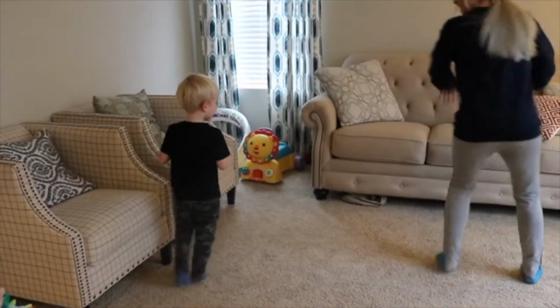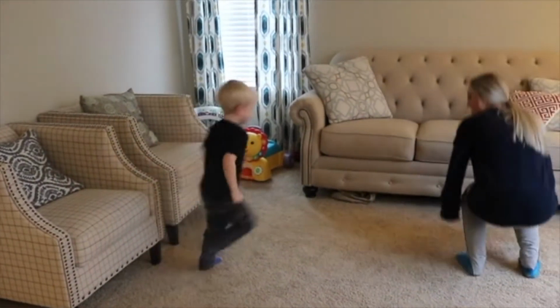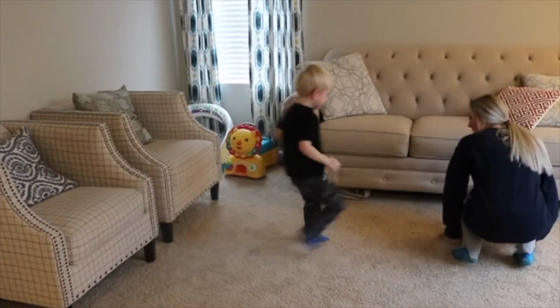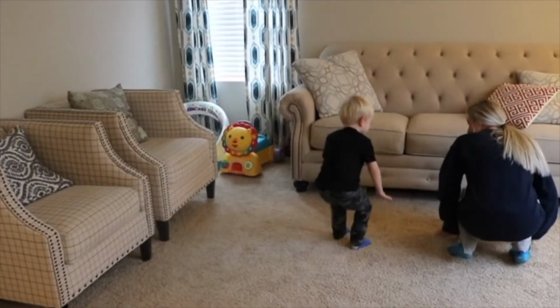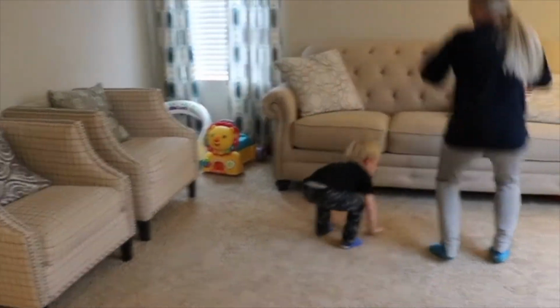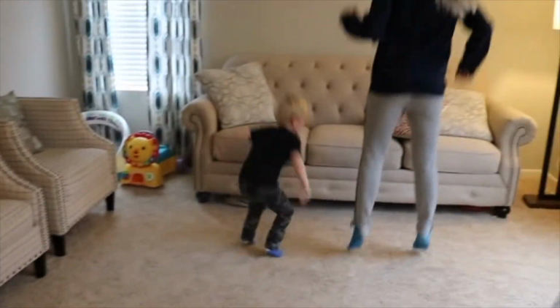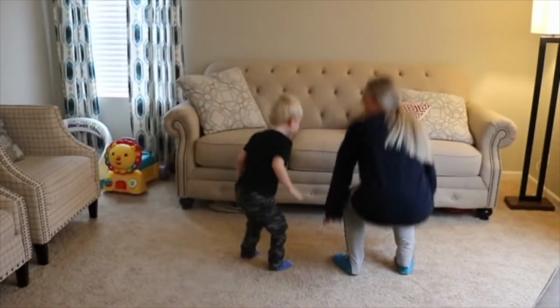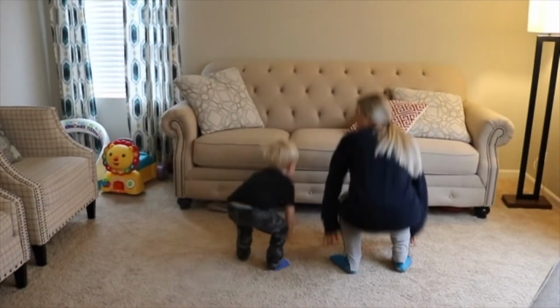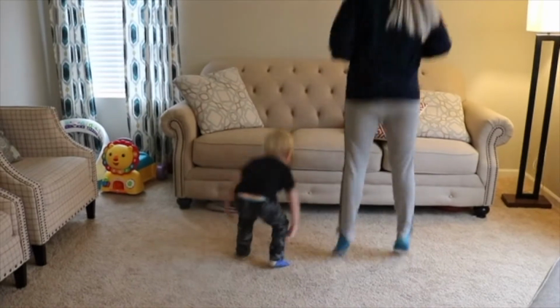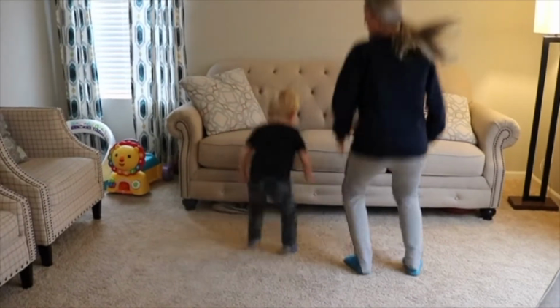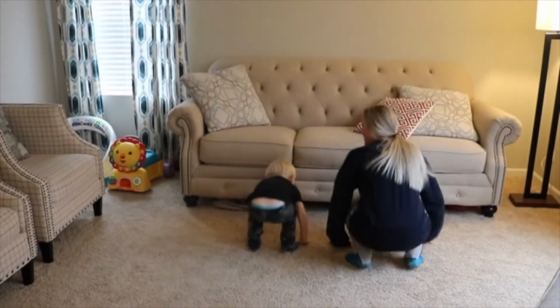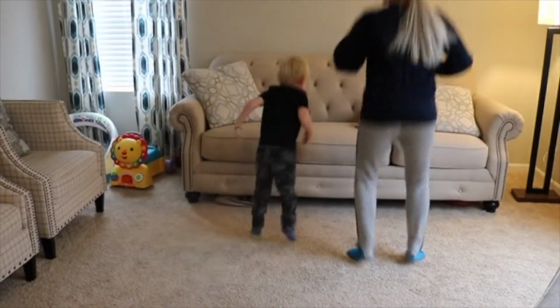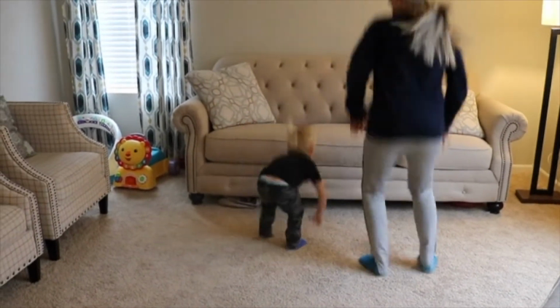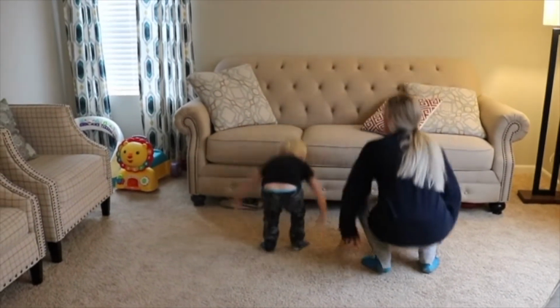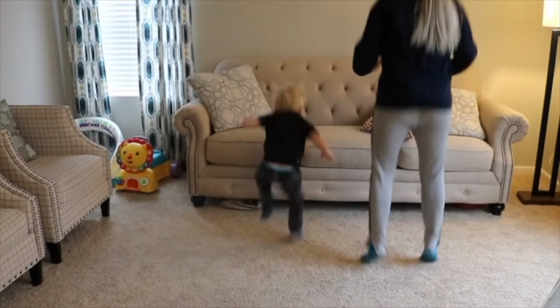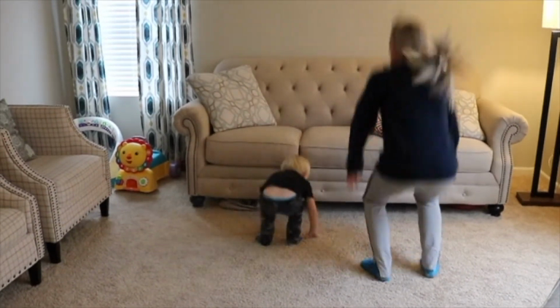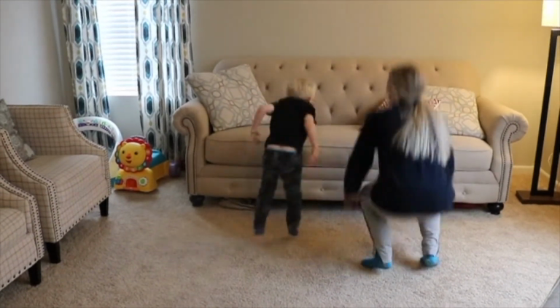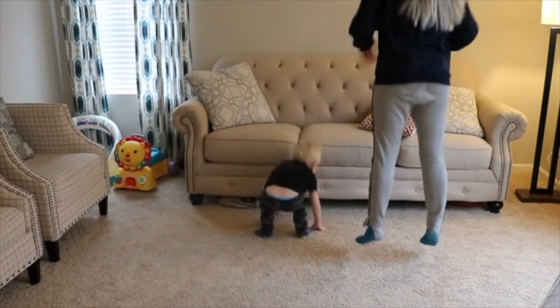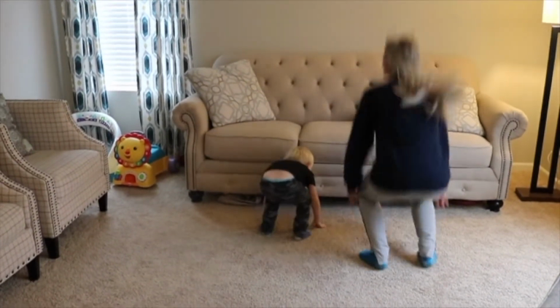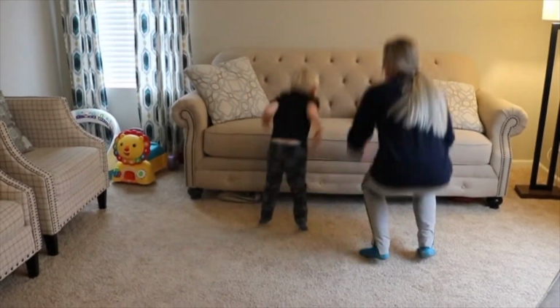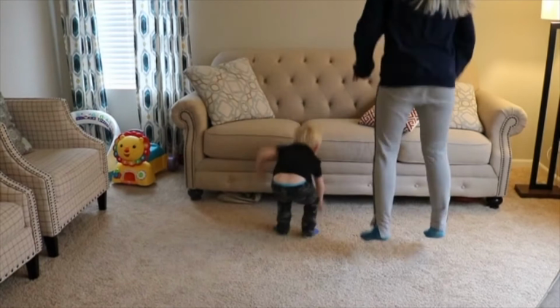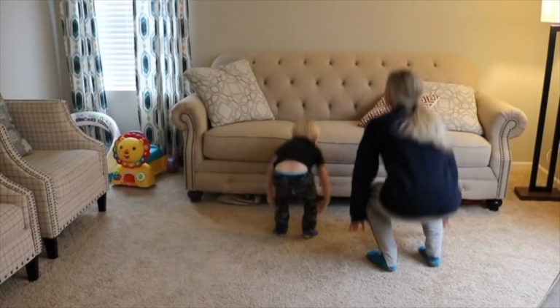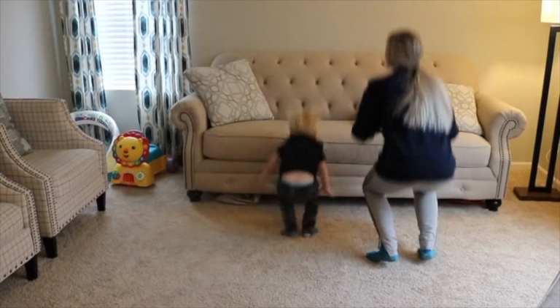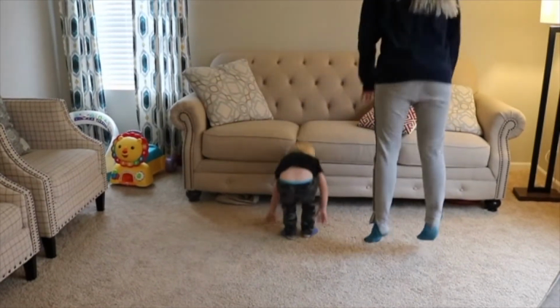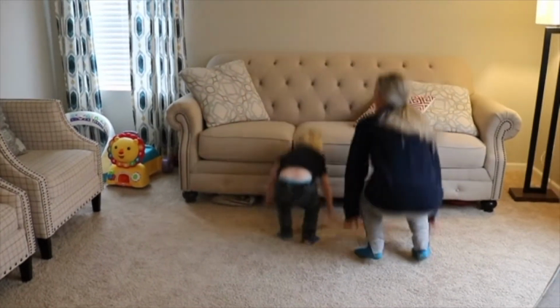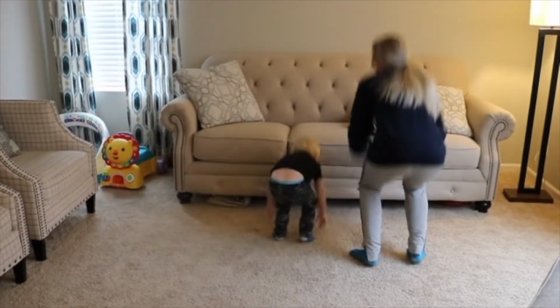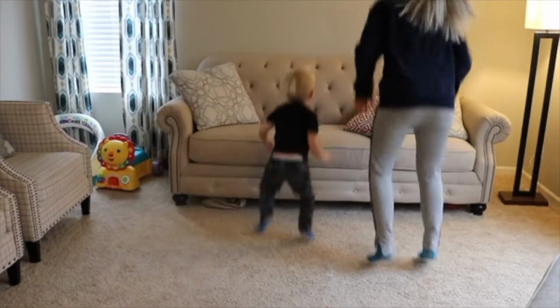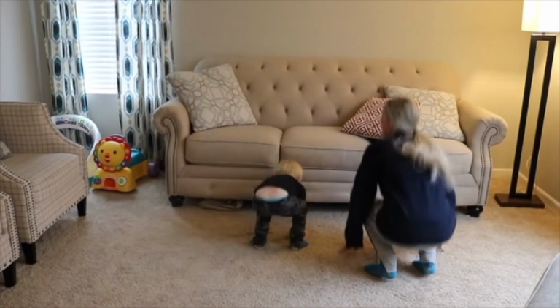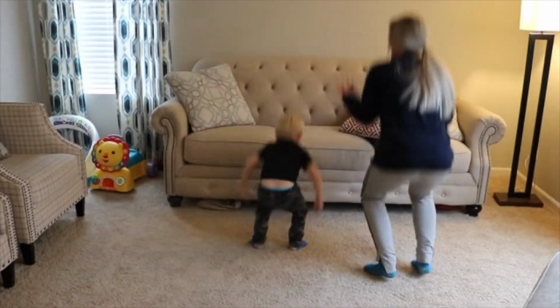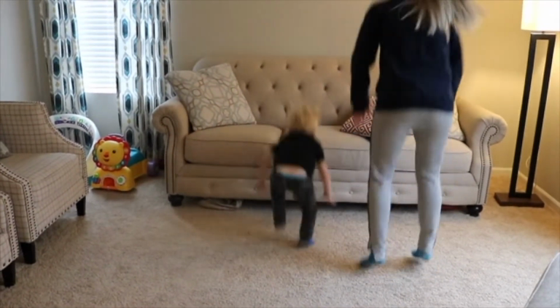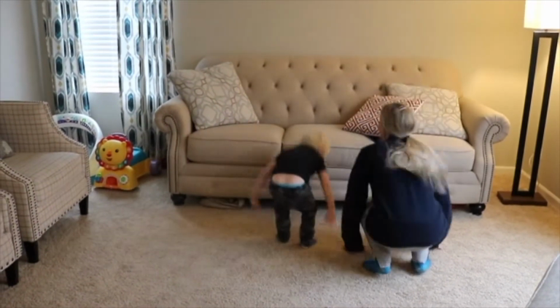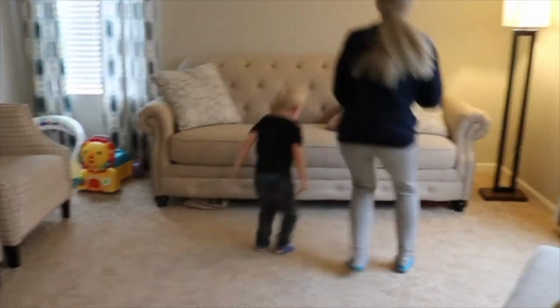Ready? Touch the floor — up! One, two, three, four, five, six, seven, eight, nine, ten. Switch!